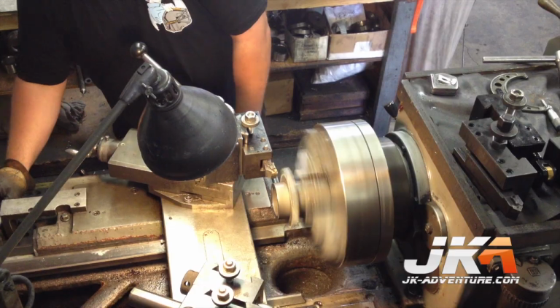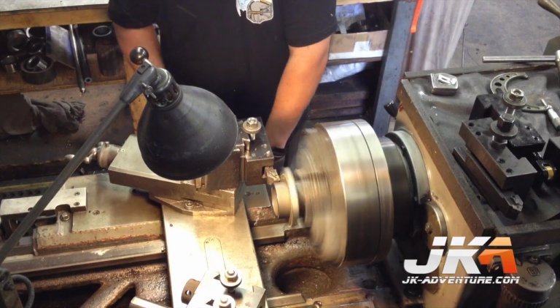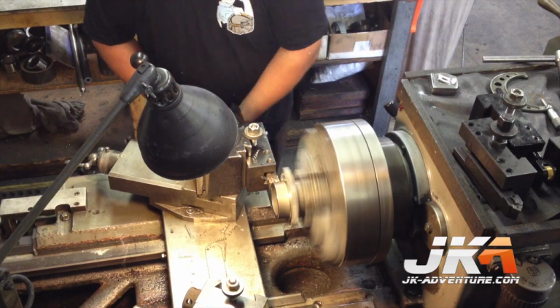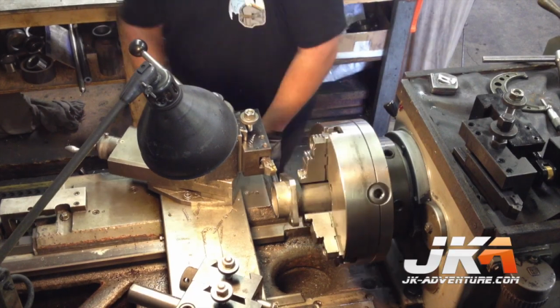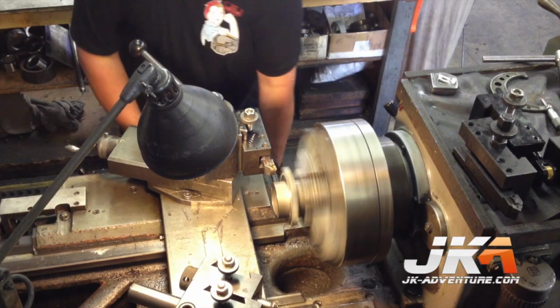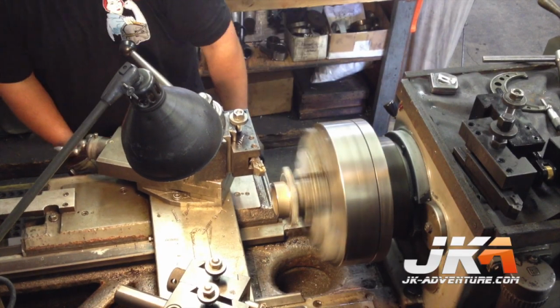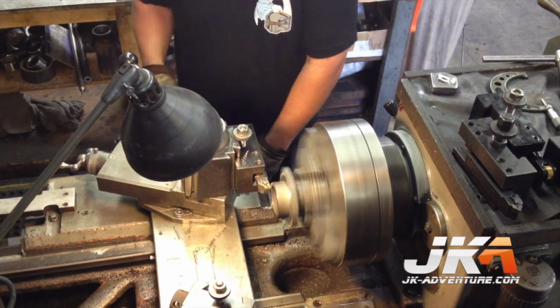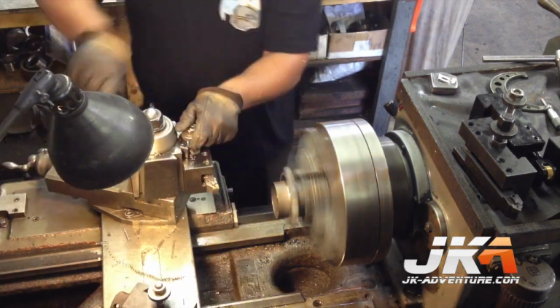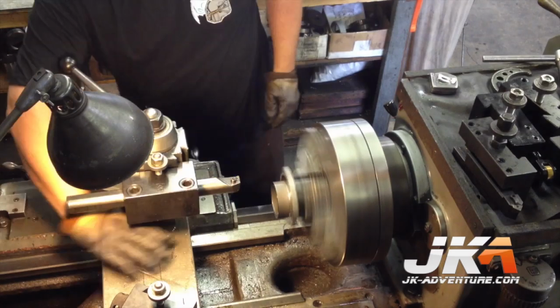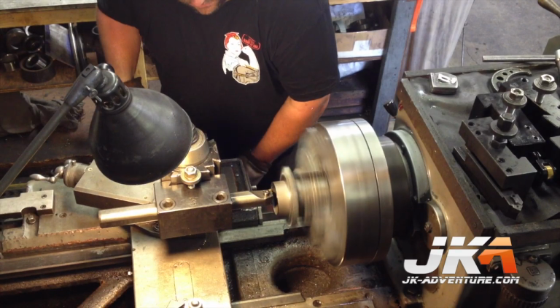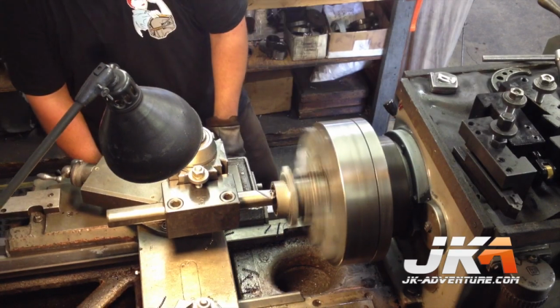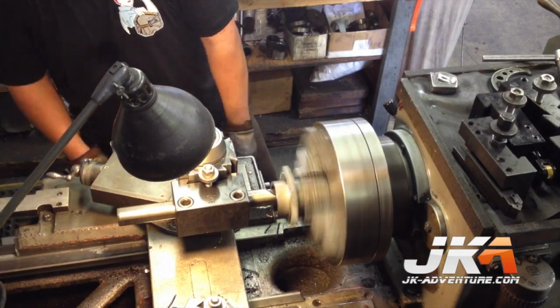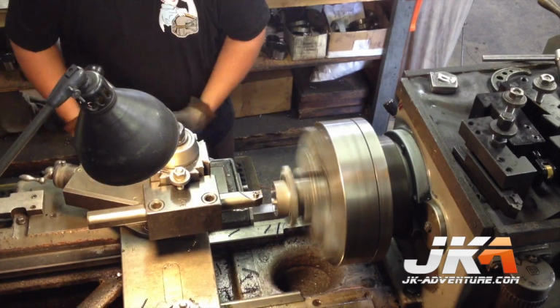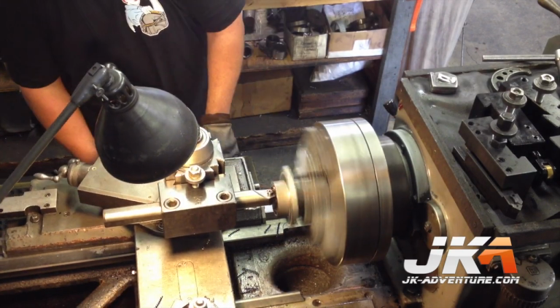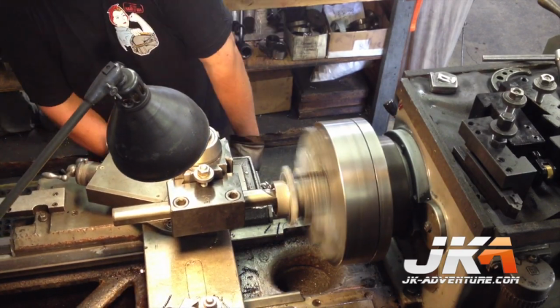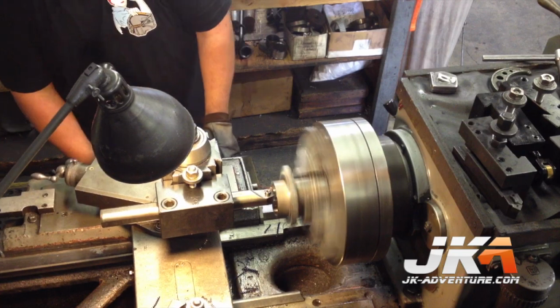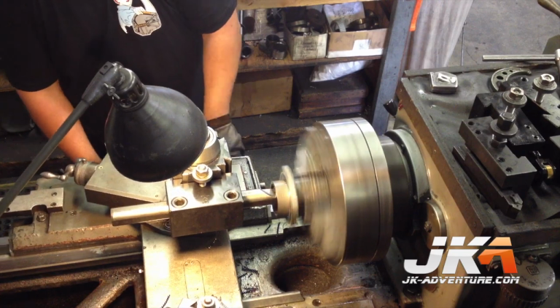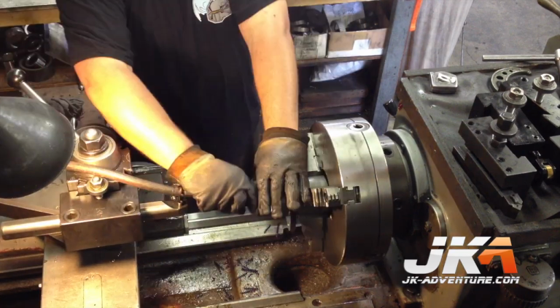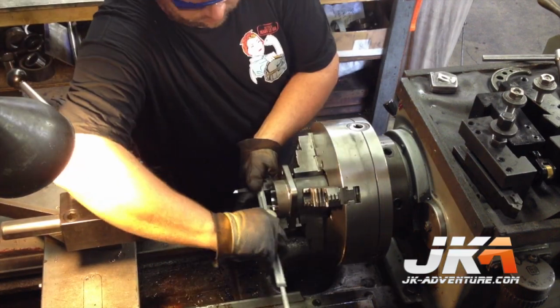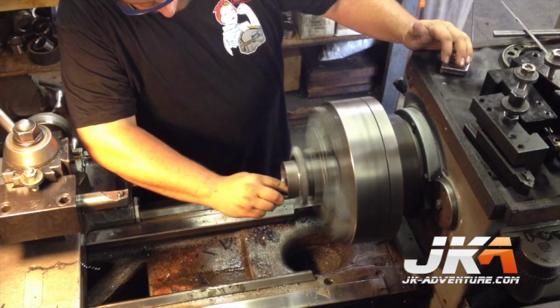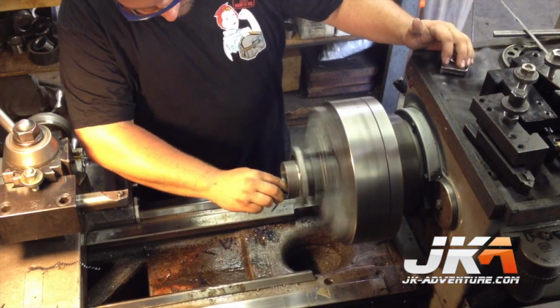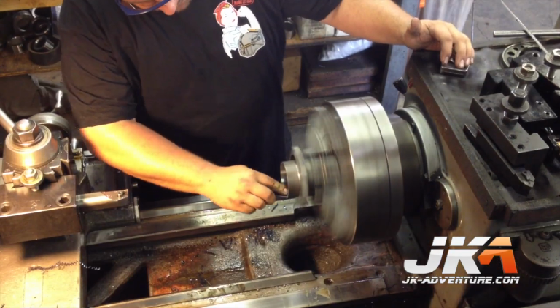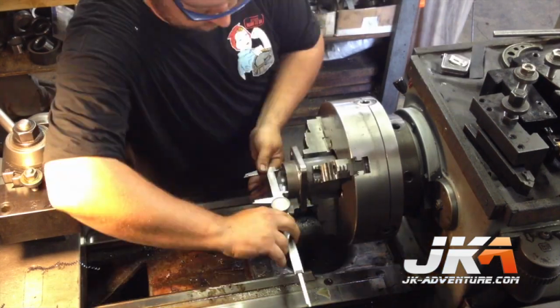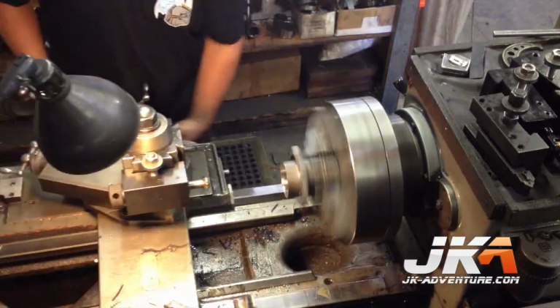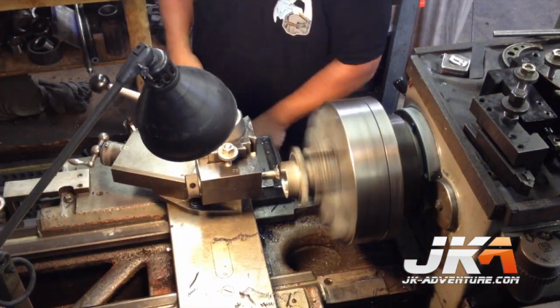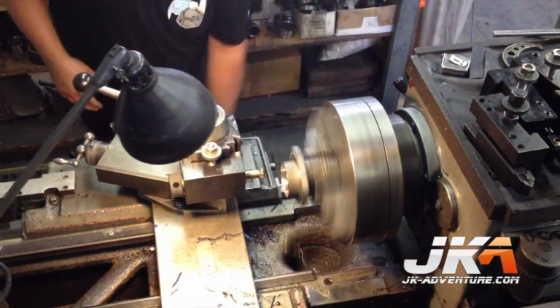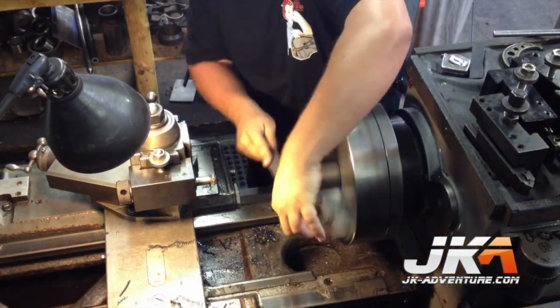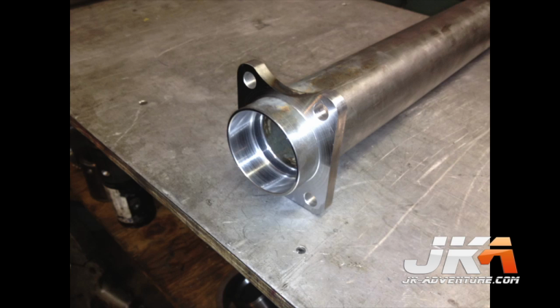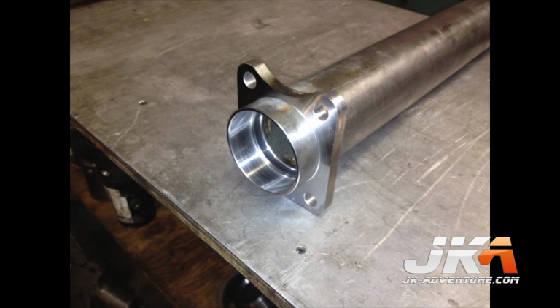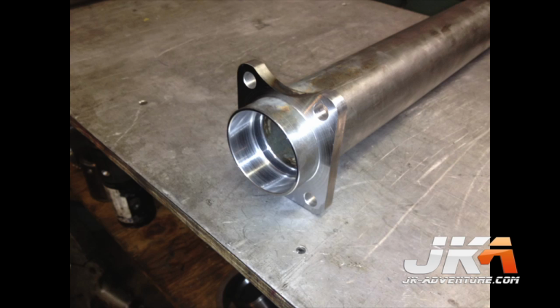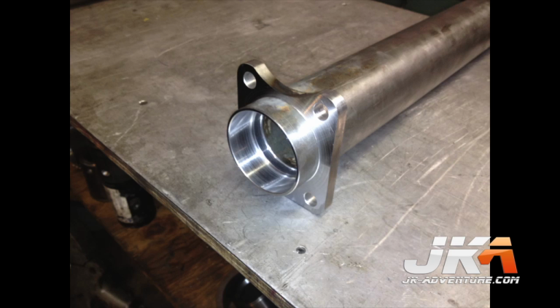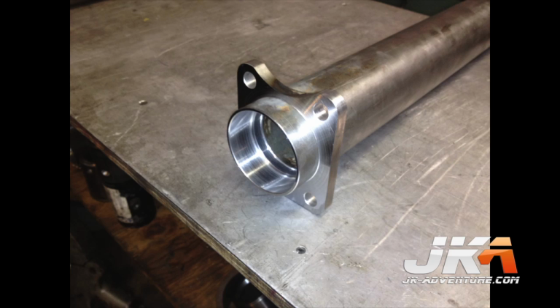Back to the lathe with the tubes to true everything up and machine the ends of the tubes to fit the bearings. As before, everything is measured constantly to check the measurements. A chamfer is also put on the edge for the seal. Here is the end of the tube at this point in the process.